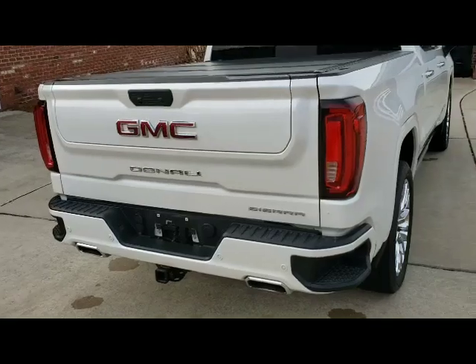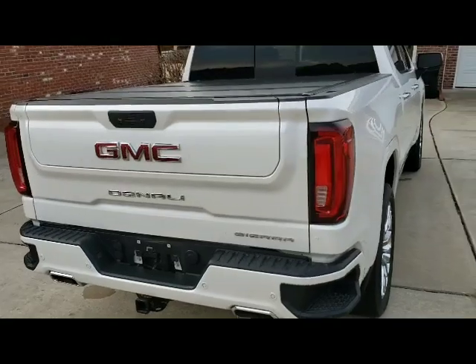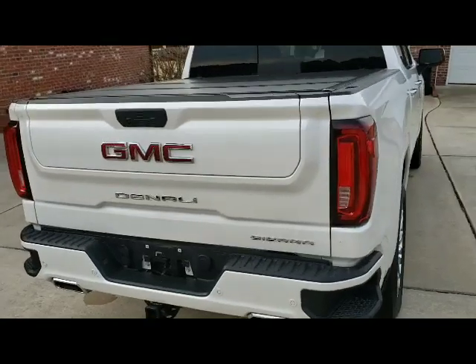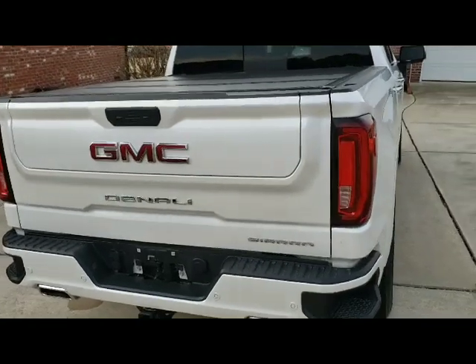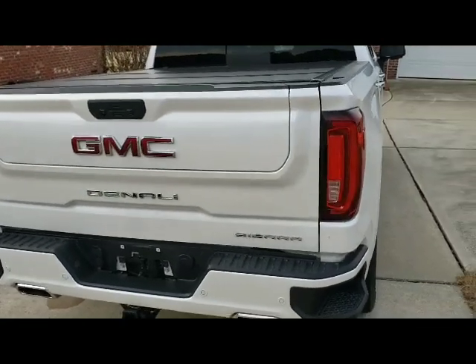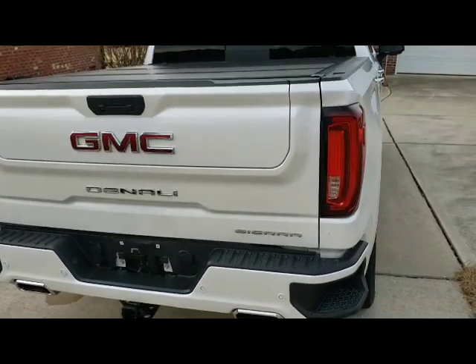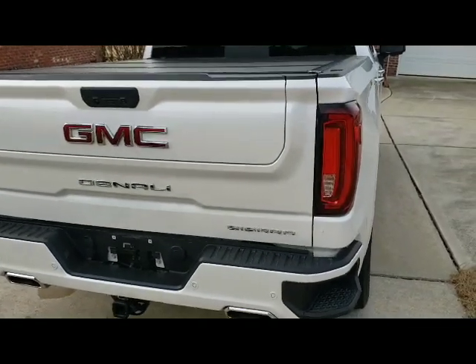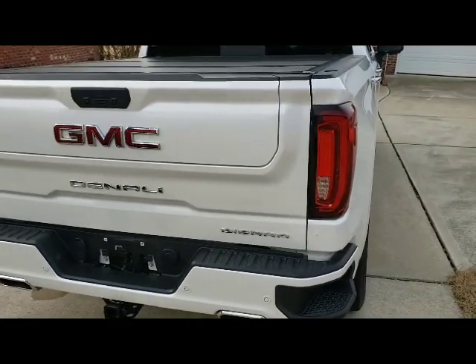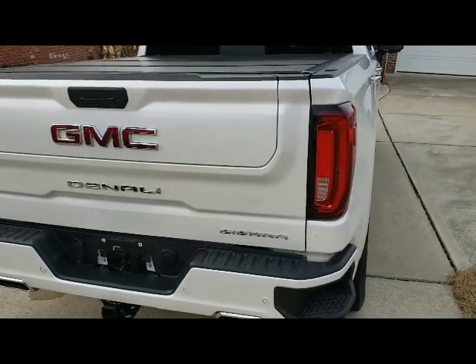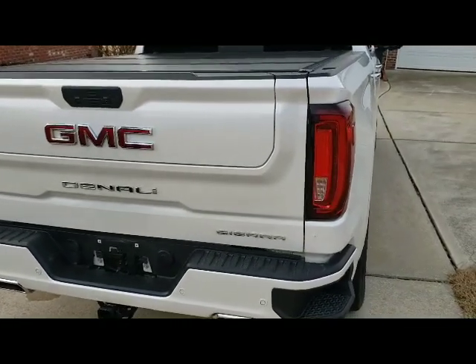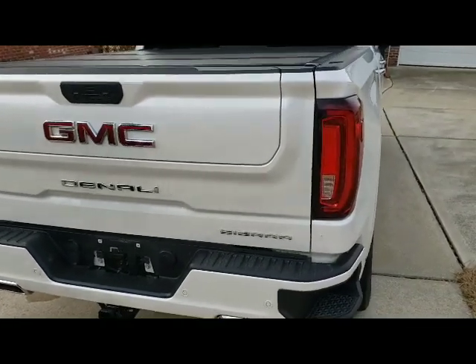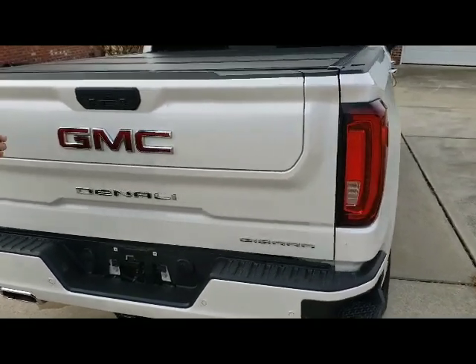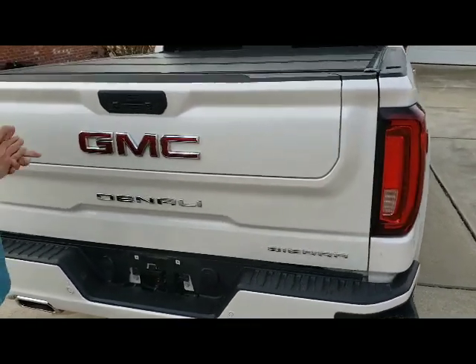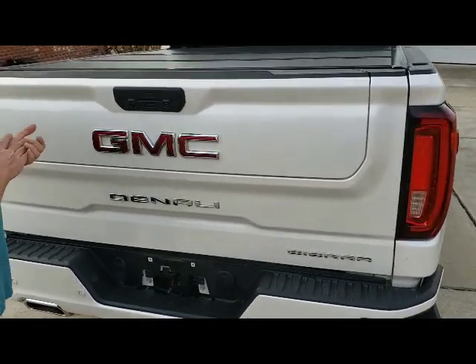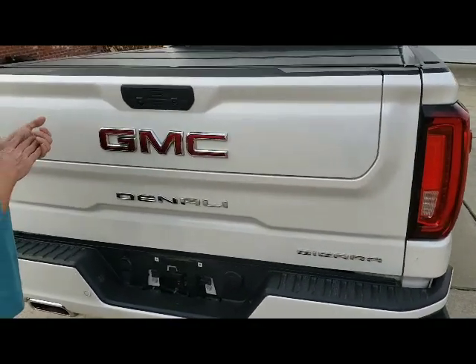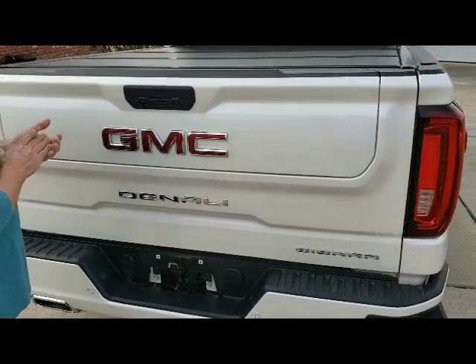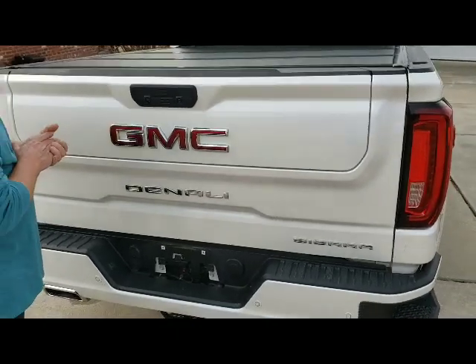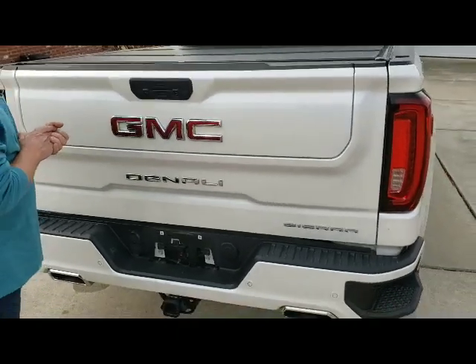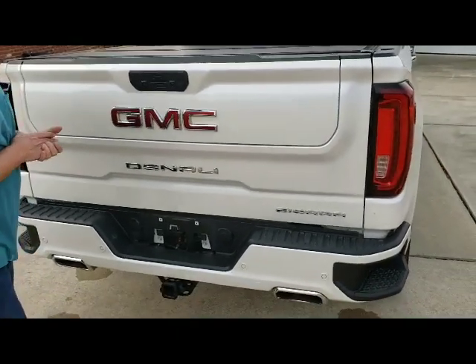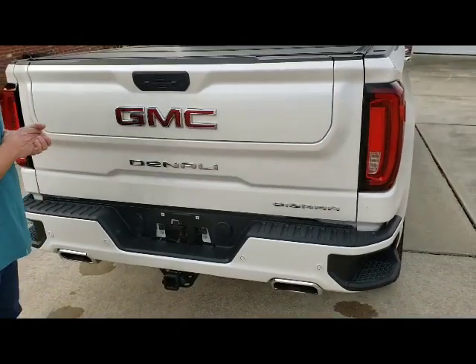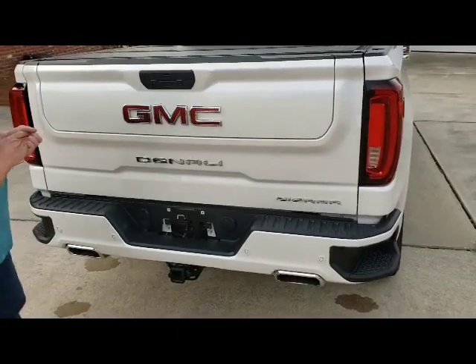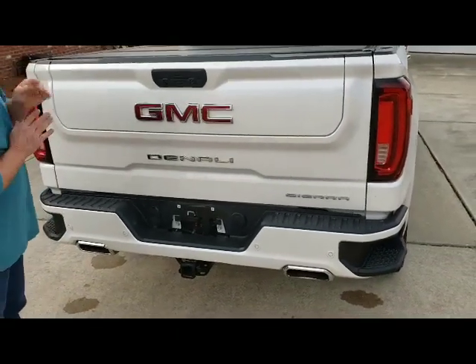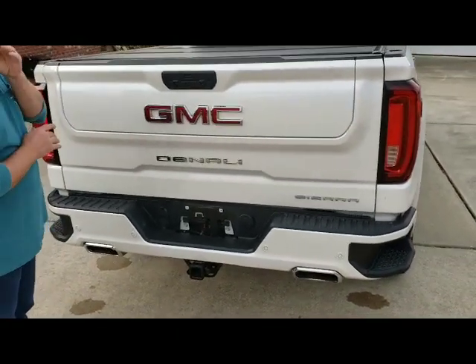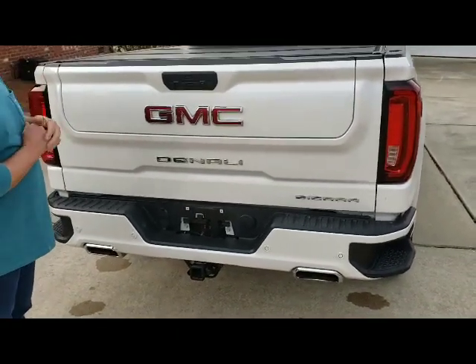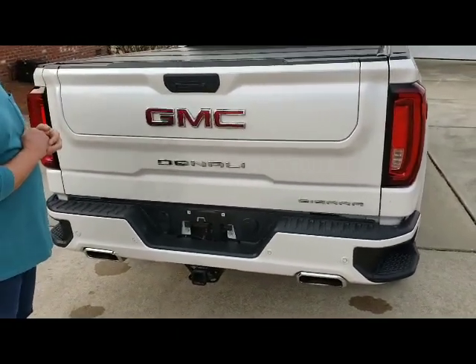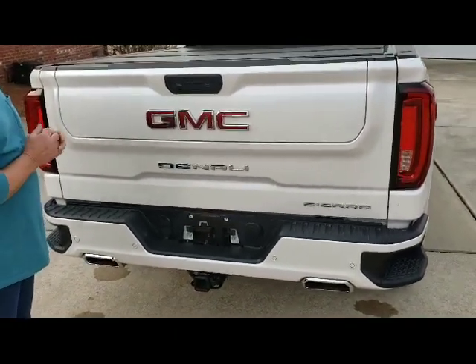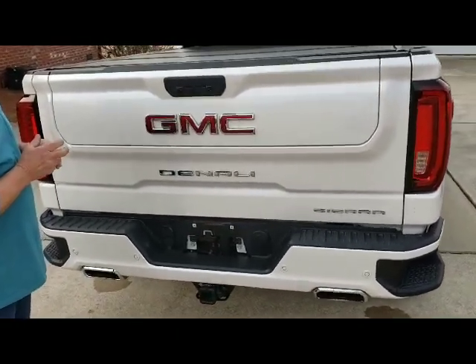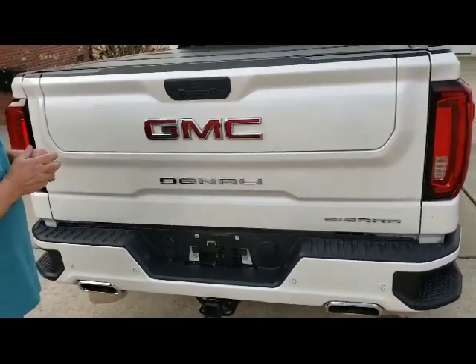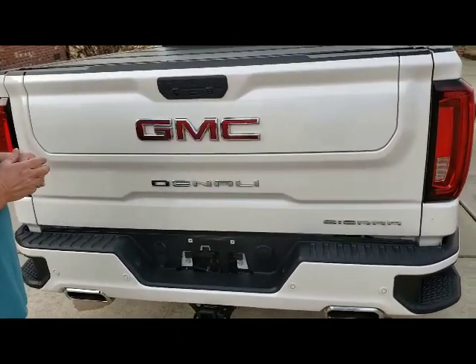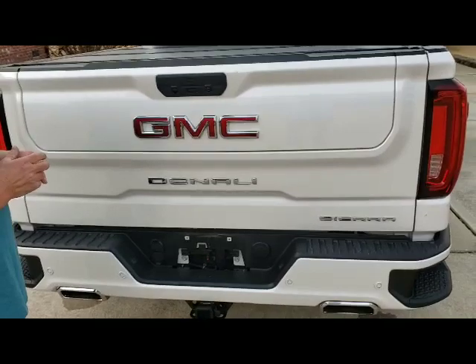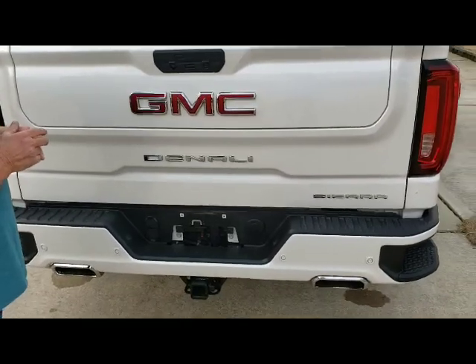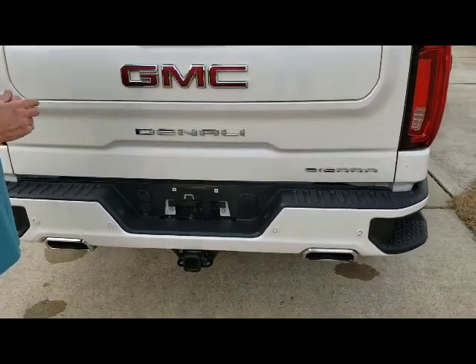Hey guys, Mike Morrison, tailgatefix.com. Here, Jim and I are going to demonstrate for you today our split gate override switch. We have the GMC Denali 1500 series truck.